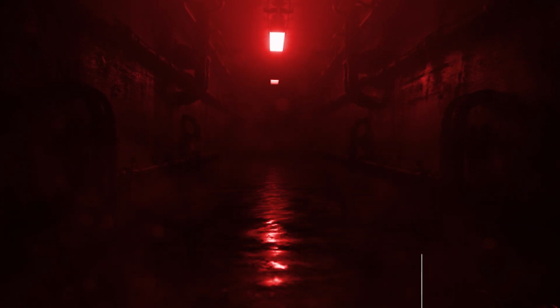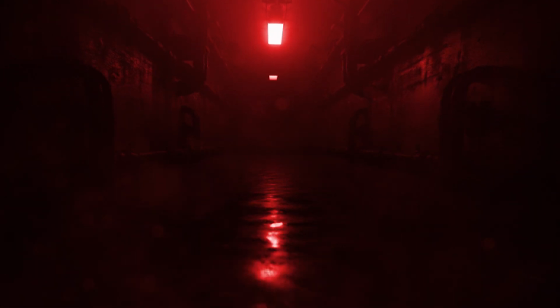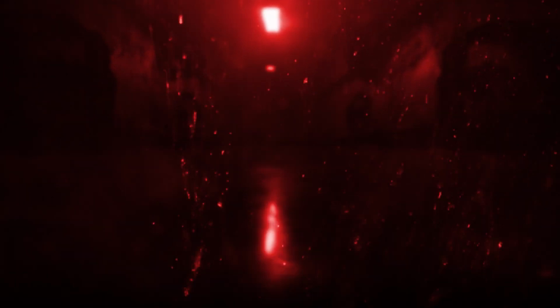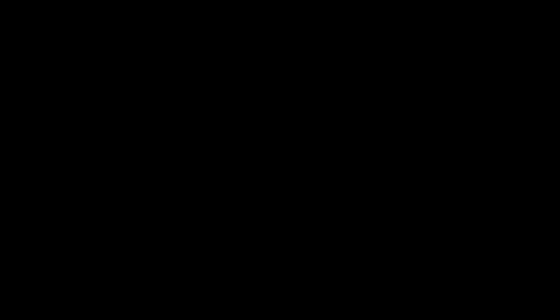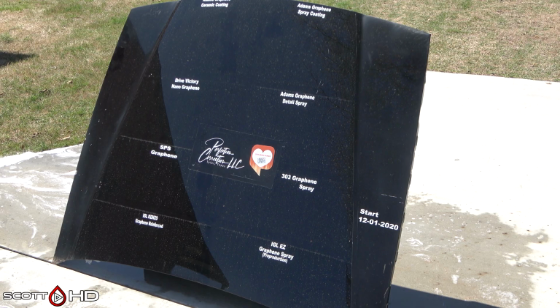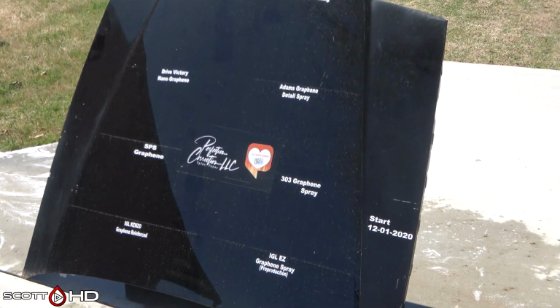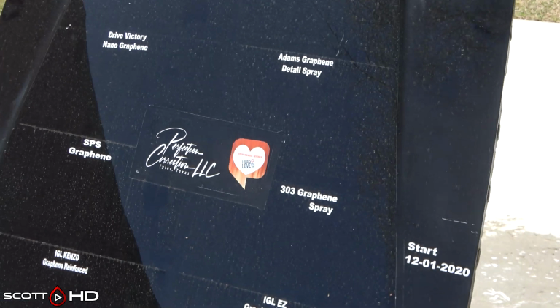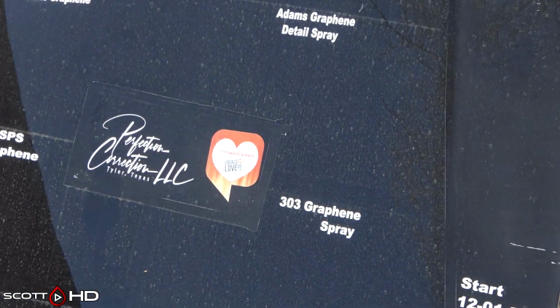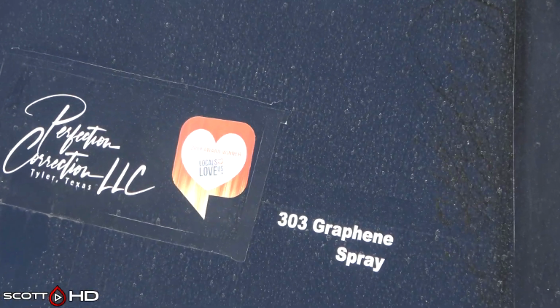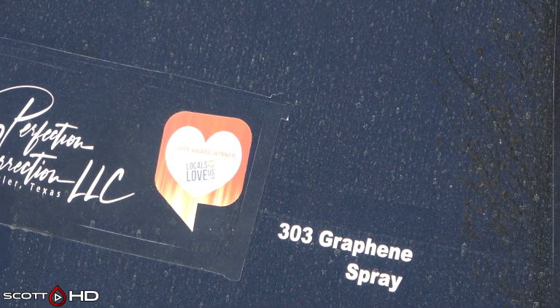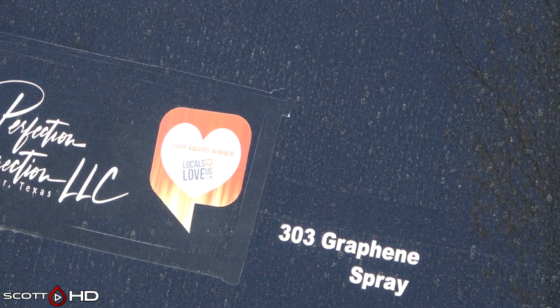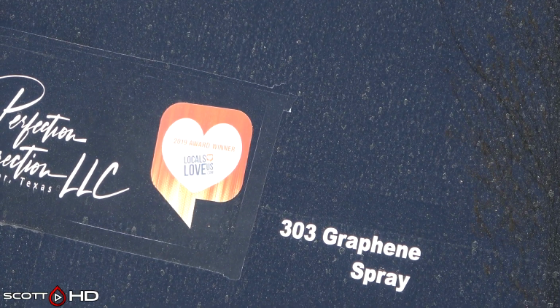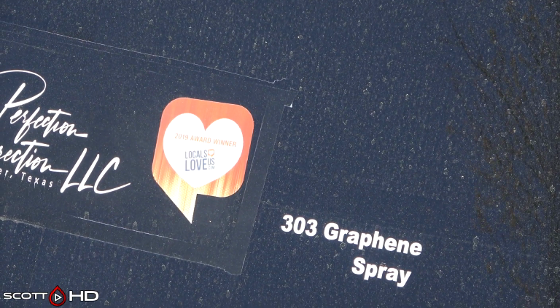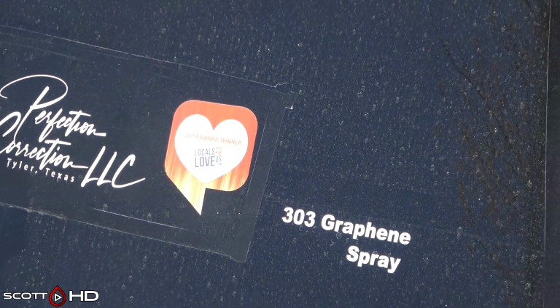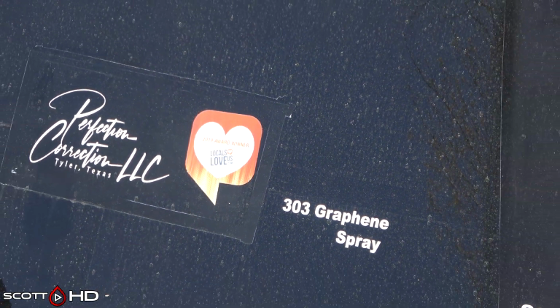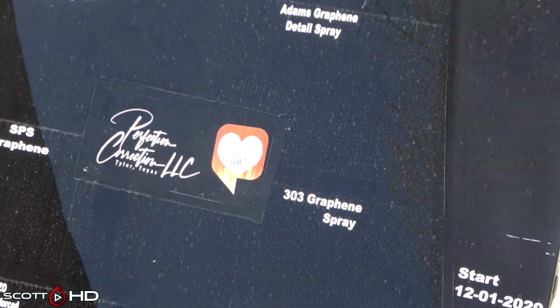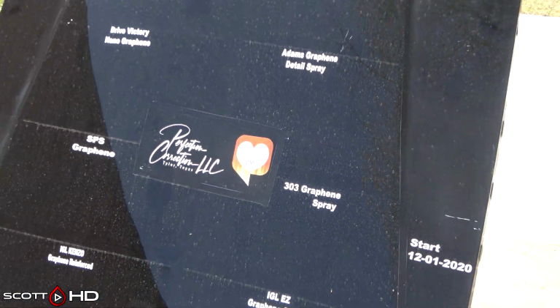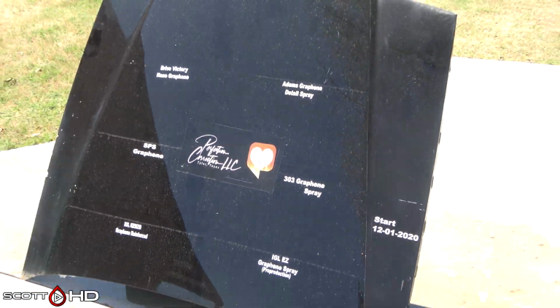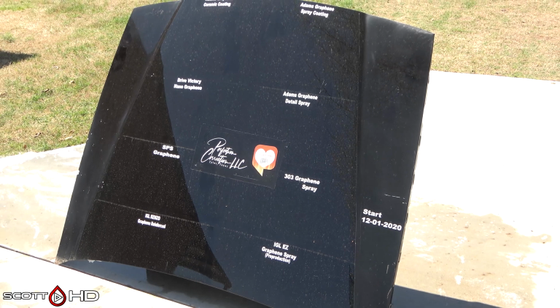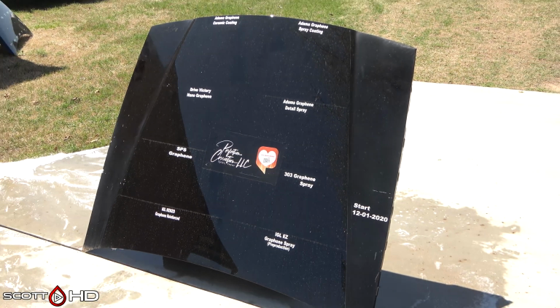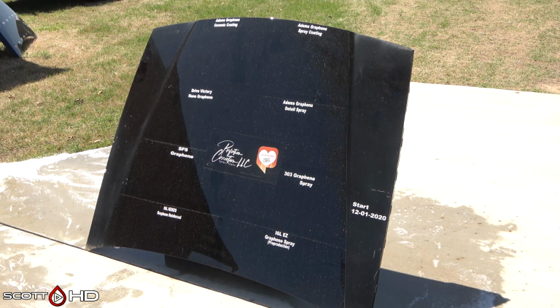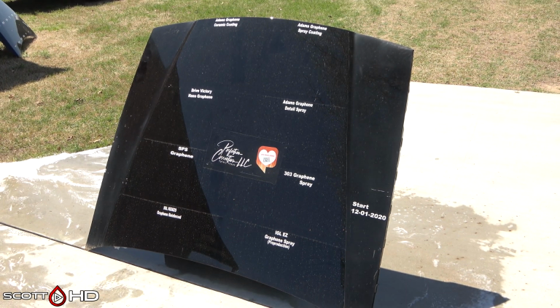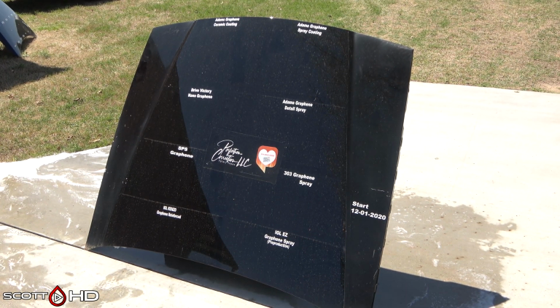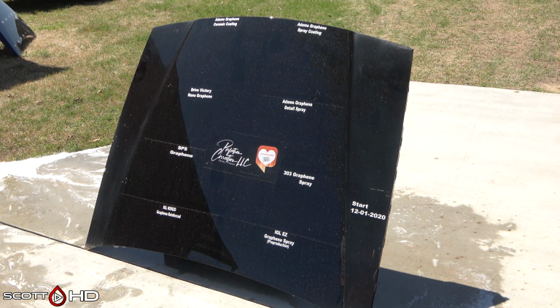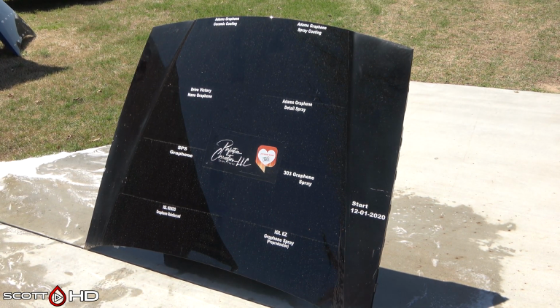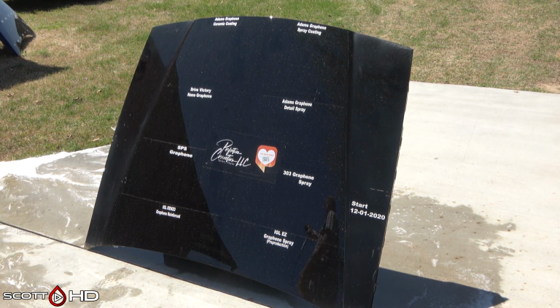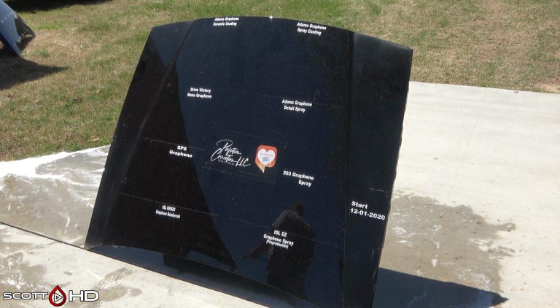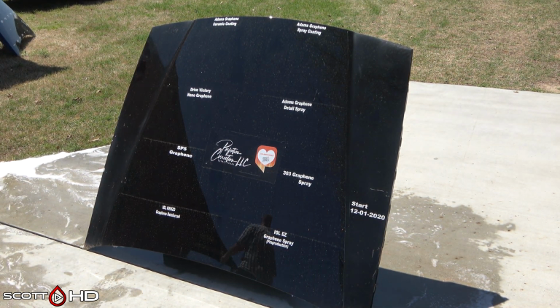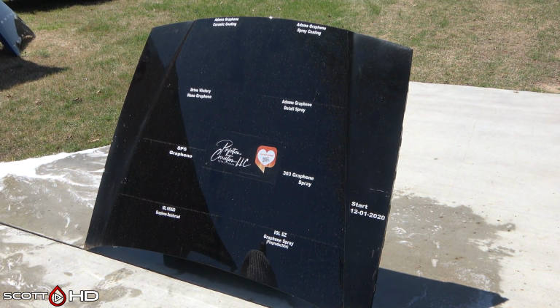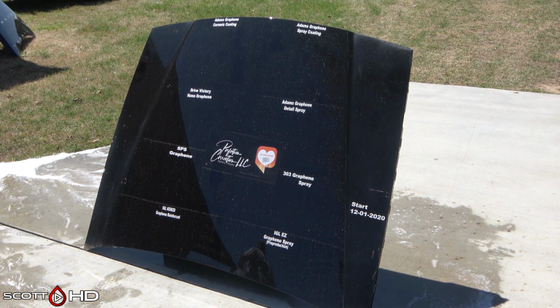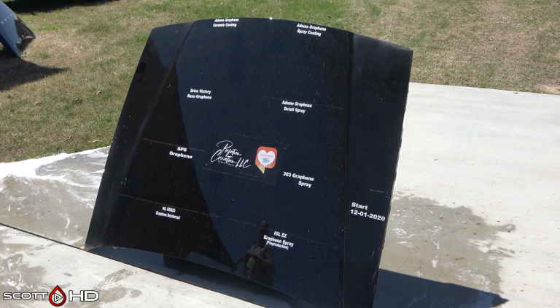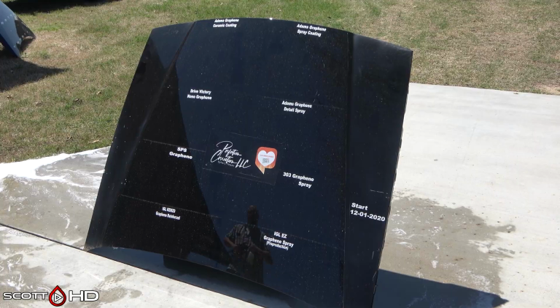Welcome back everyone, Scott here. As you can see, the polling is upon us — this is our four-month update of our eight-way graphene products longevity test. We'll most likely keep this one going for a little longer, and I'll explain why later.